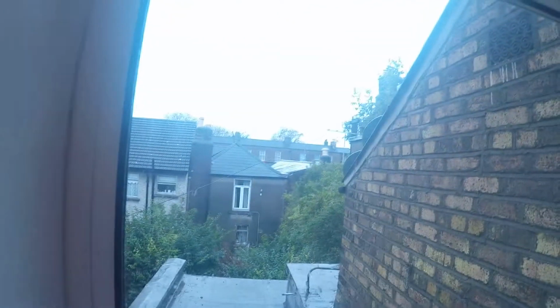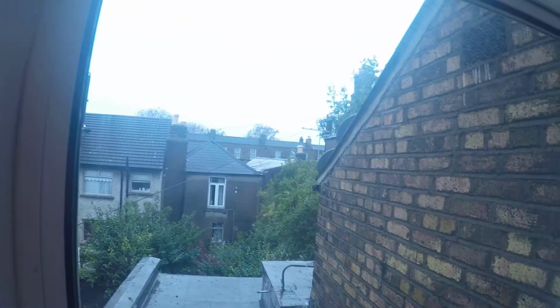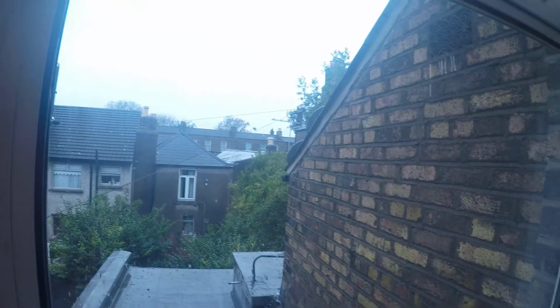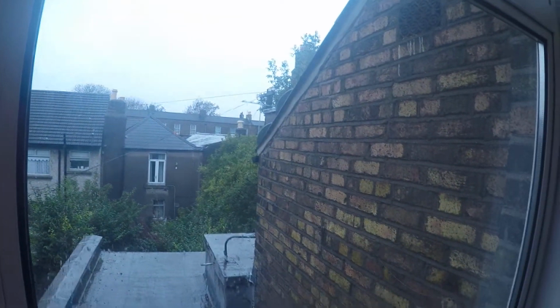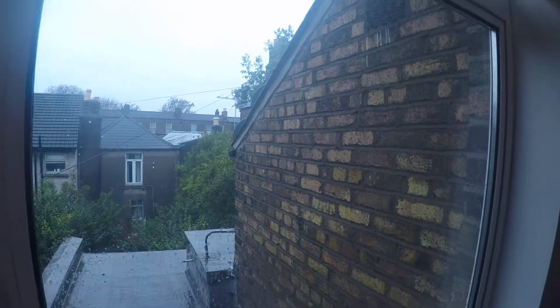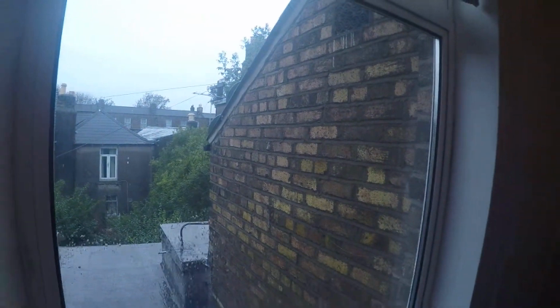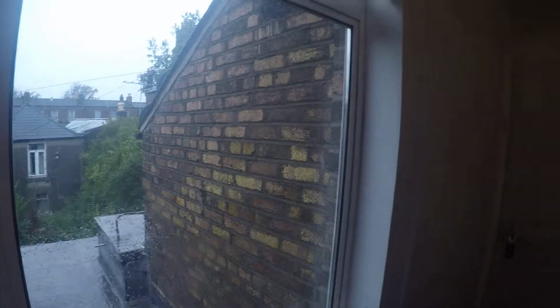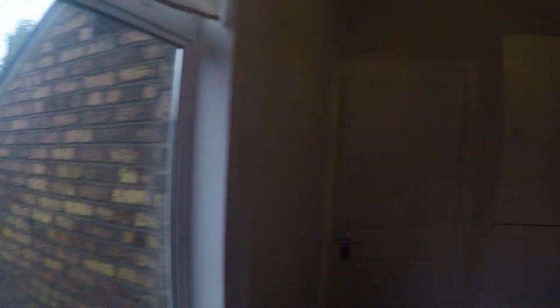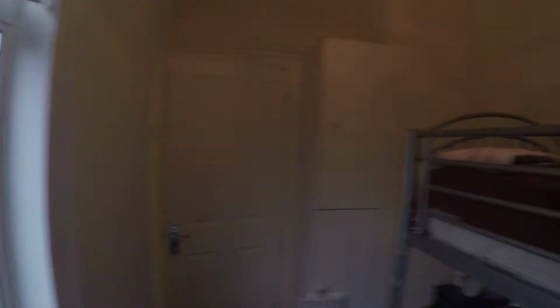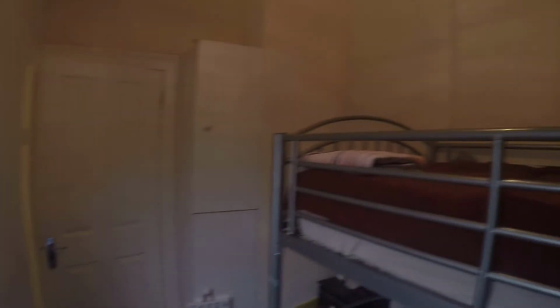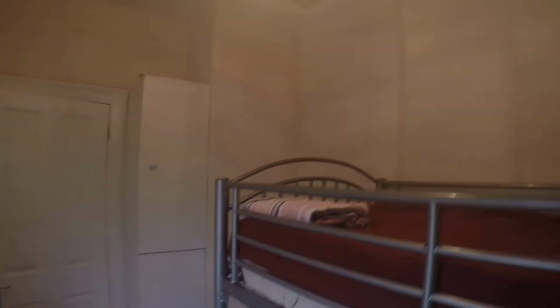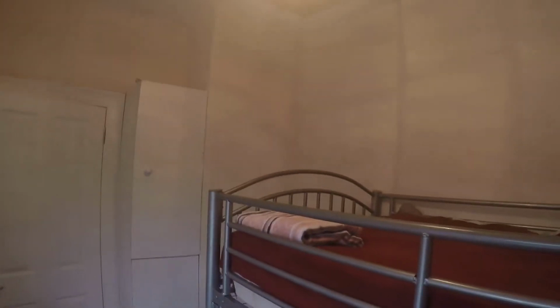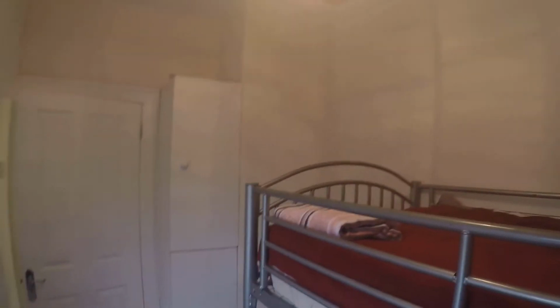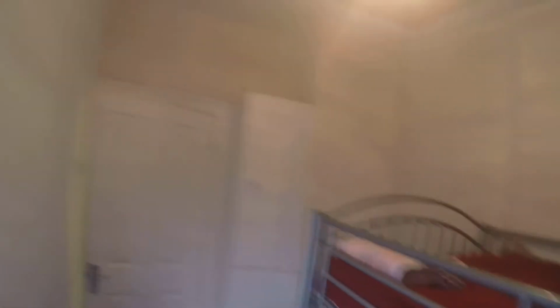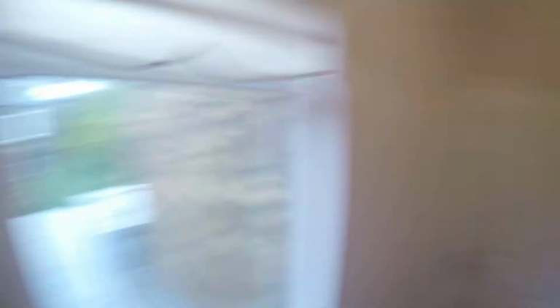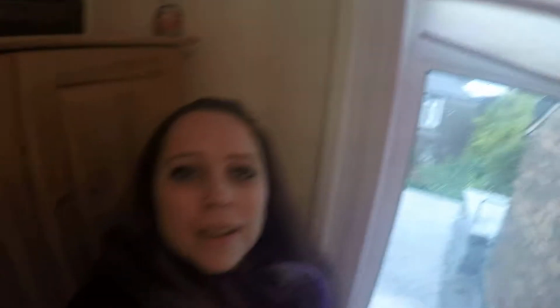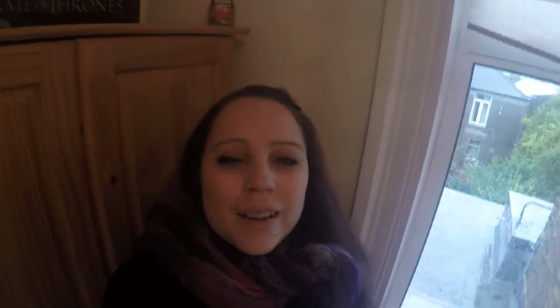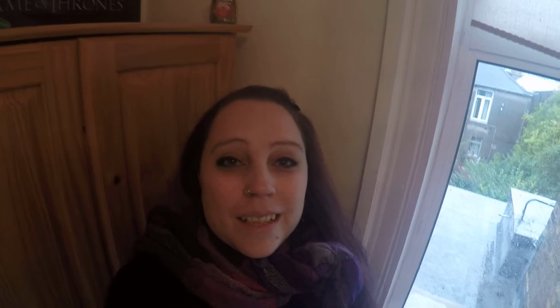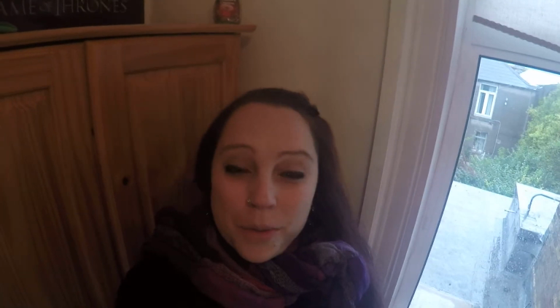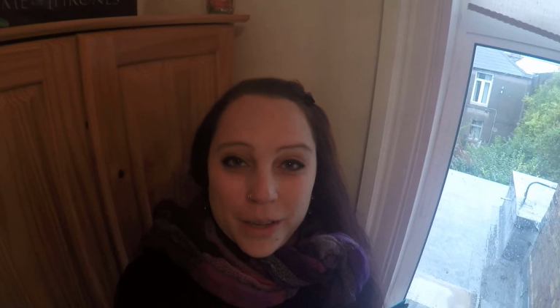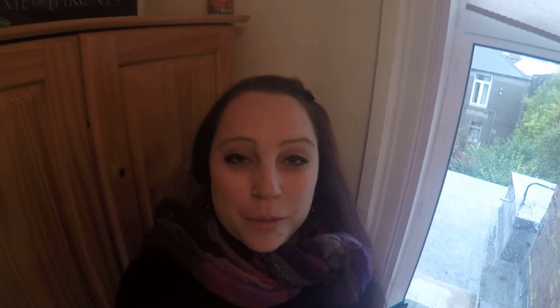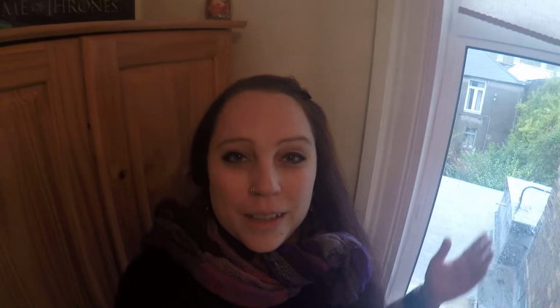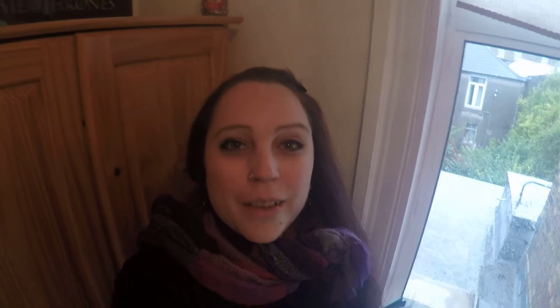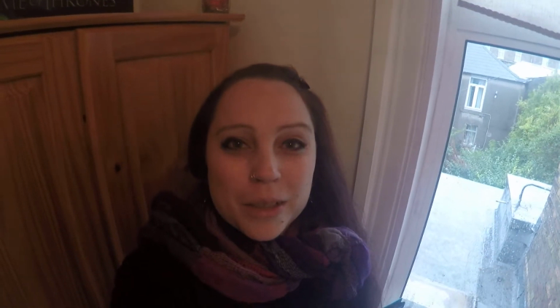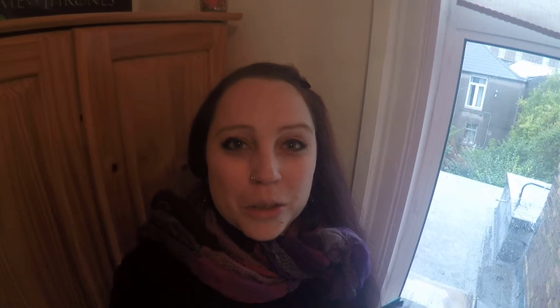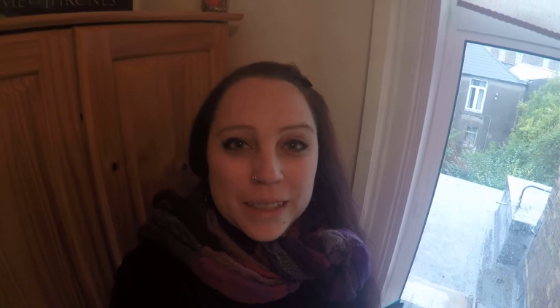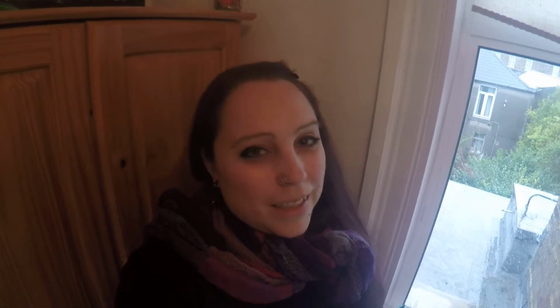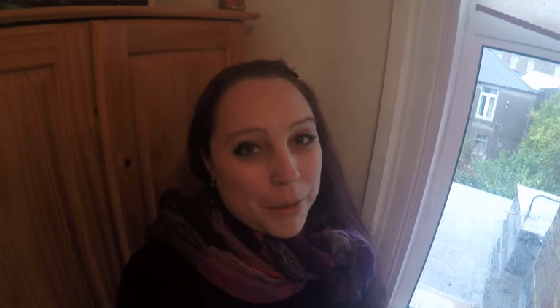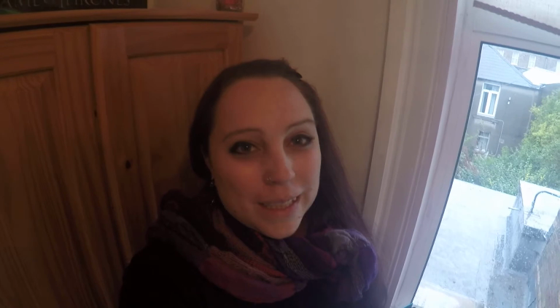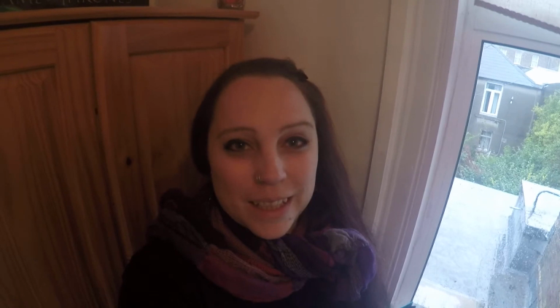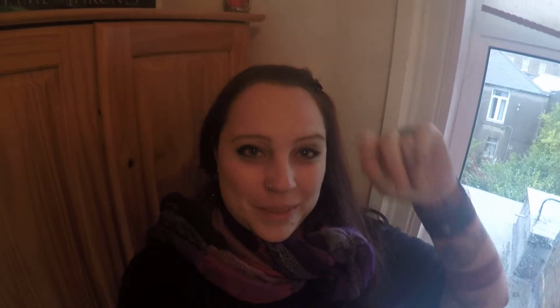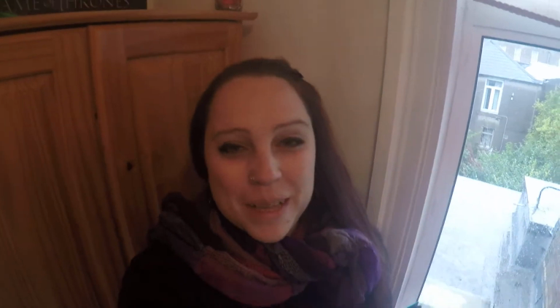And that's the view from the bedroom. I hope this video has been helpful, and if you have any questions or queries just send us an email. See you next time, bye!